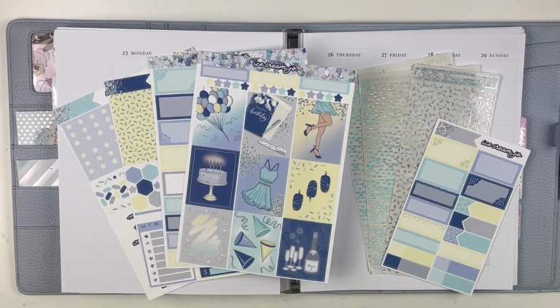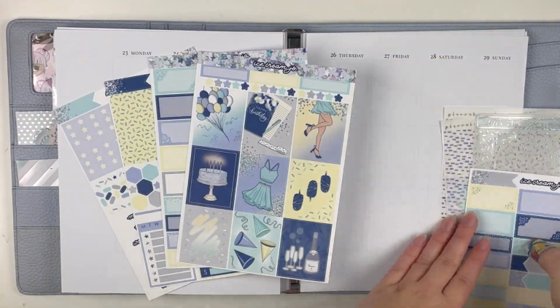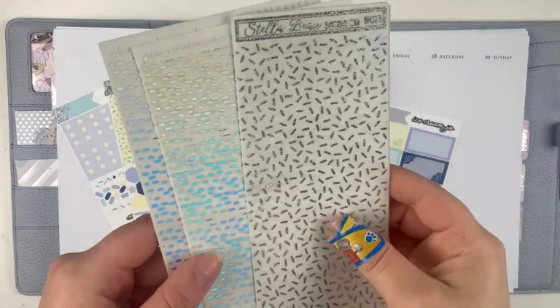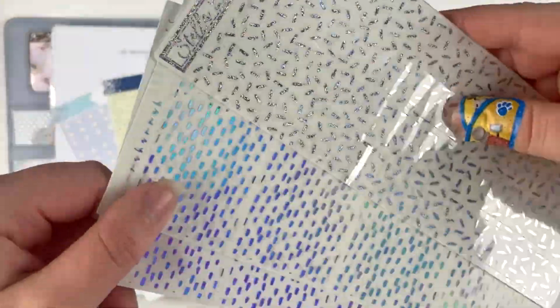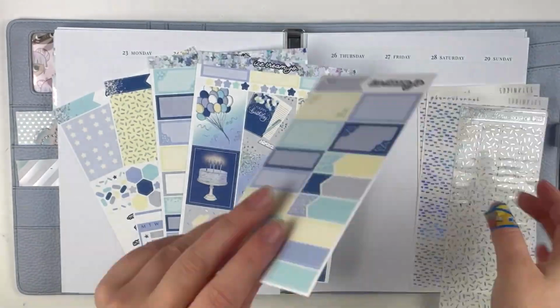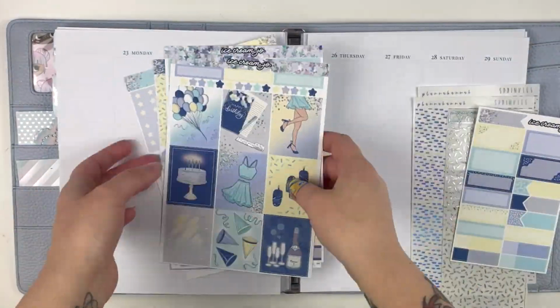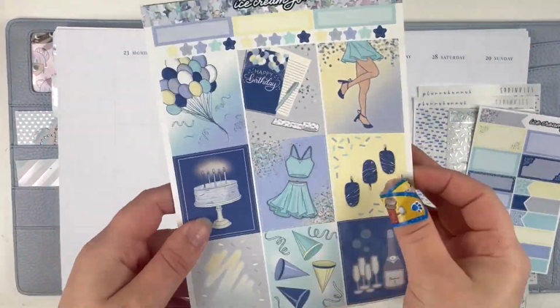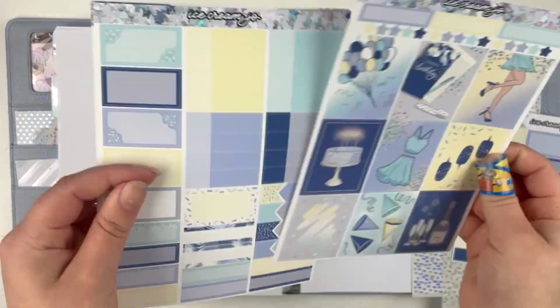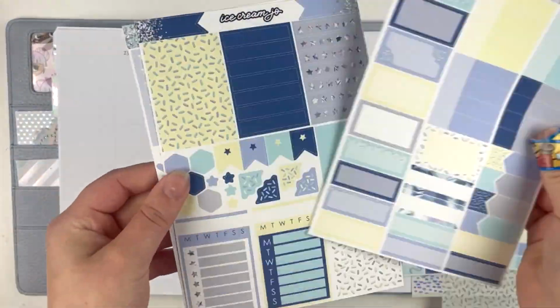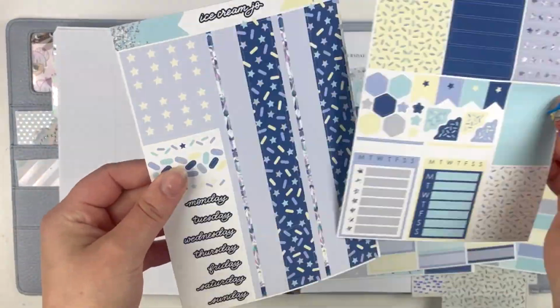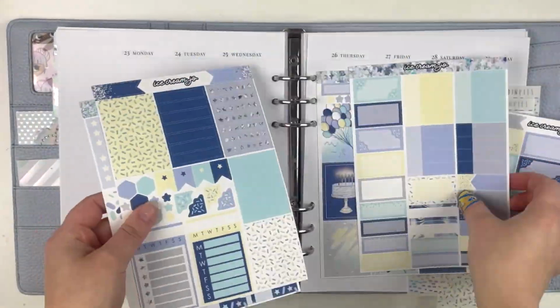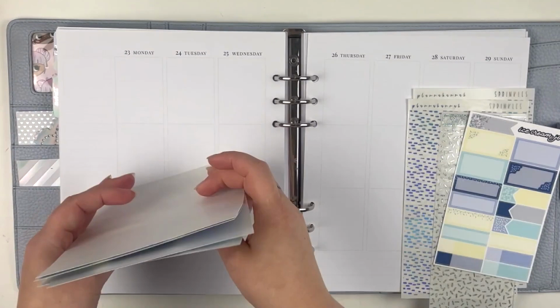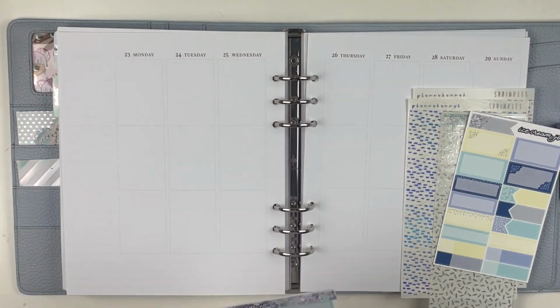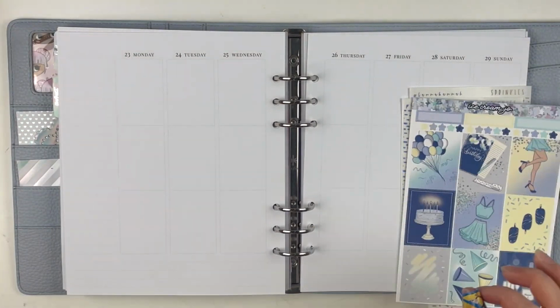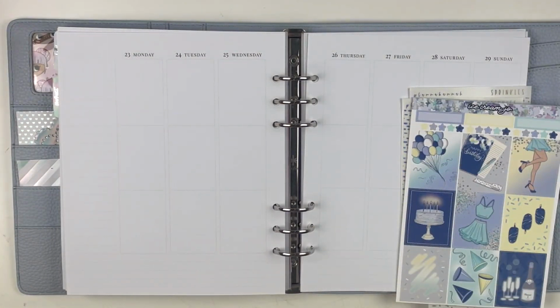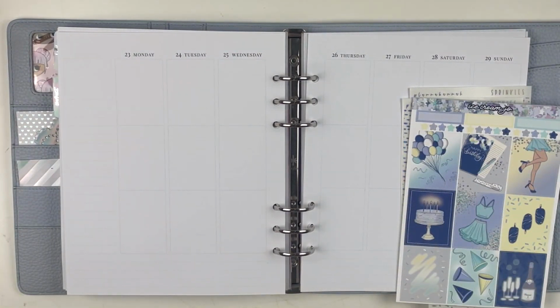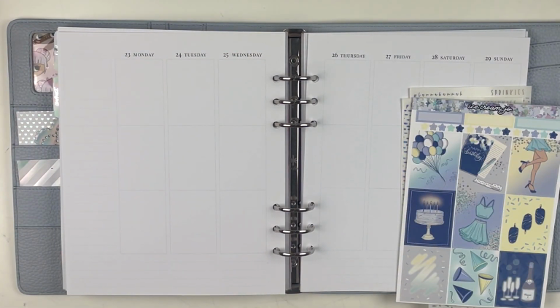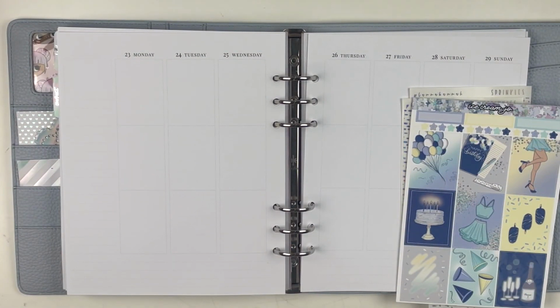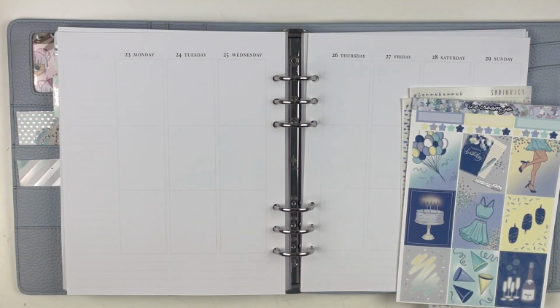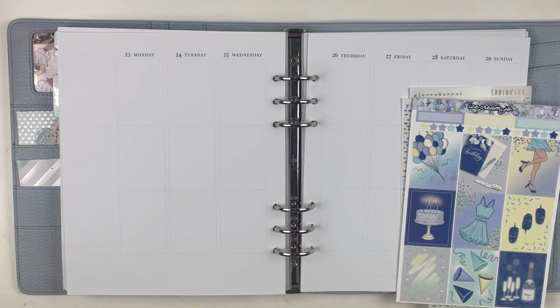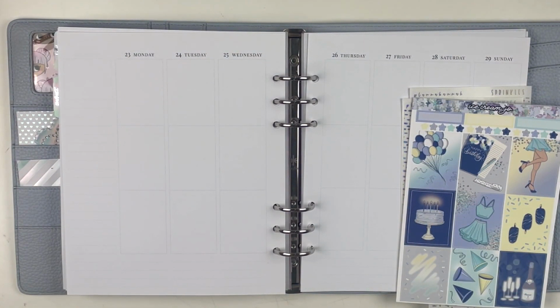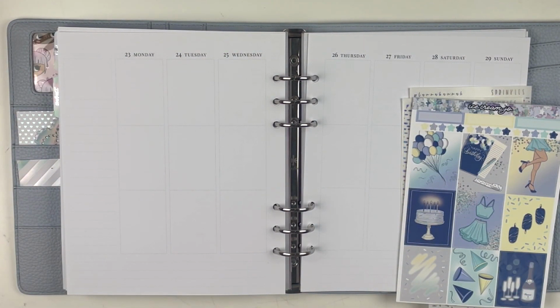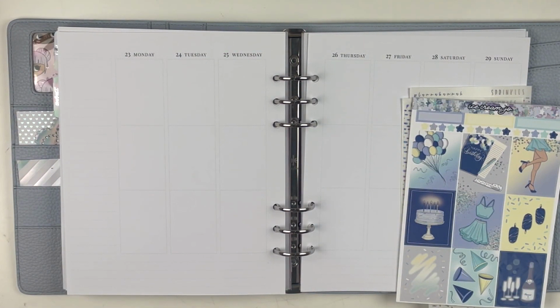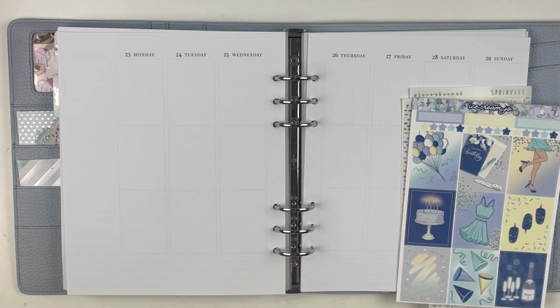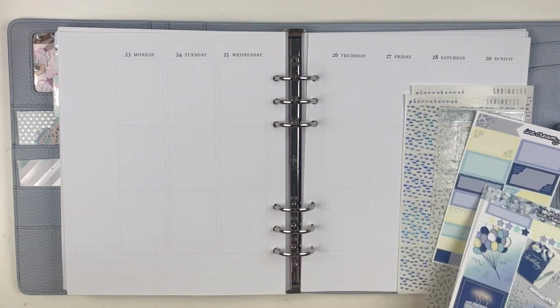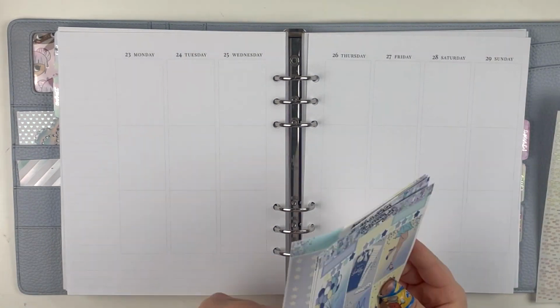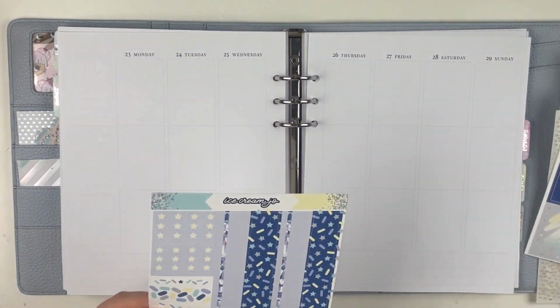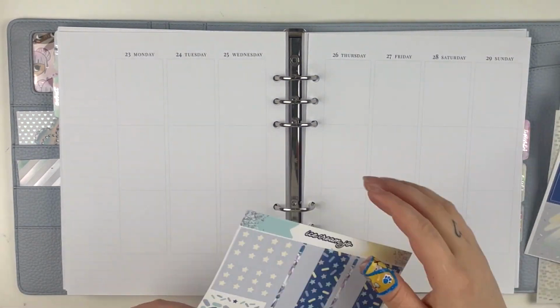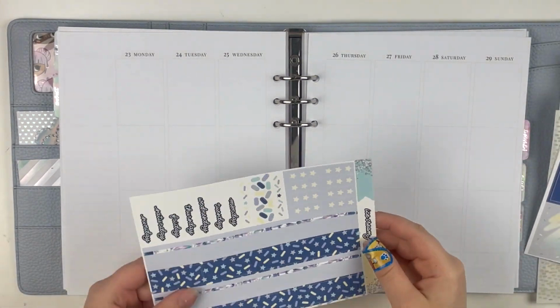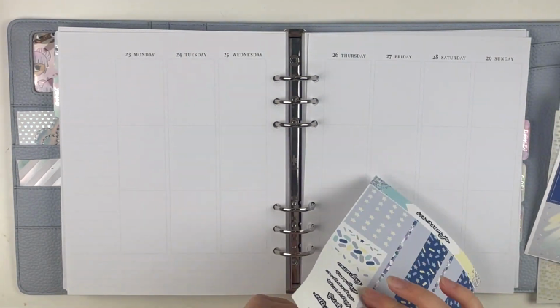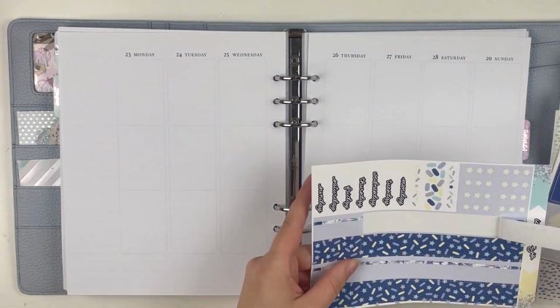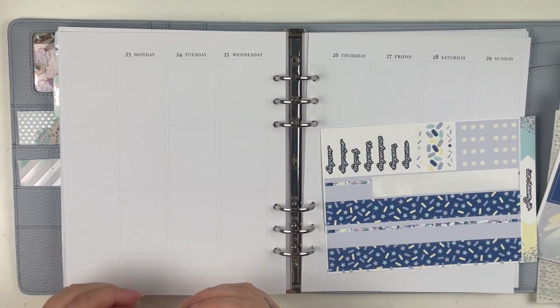Hey everybody, it is All Girl Plans and welcome back to my channel. Today we are doing a throwback plan with me for the week of August 23rd through the 29th. This week I had a bunch of birthdays, so I thought this kit from Ice Cream Joe would be perfect.